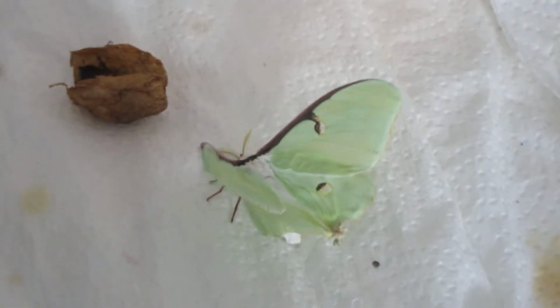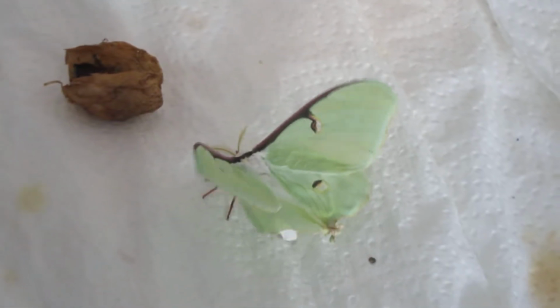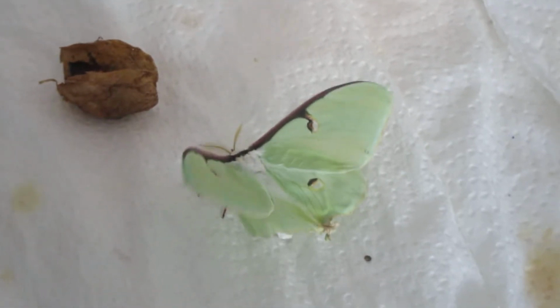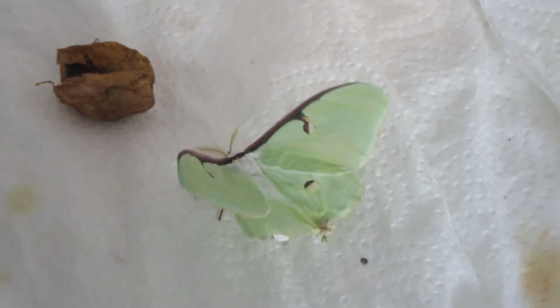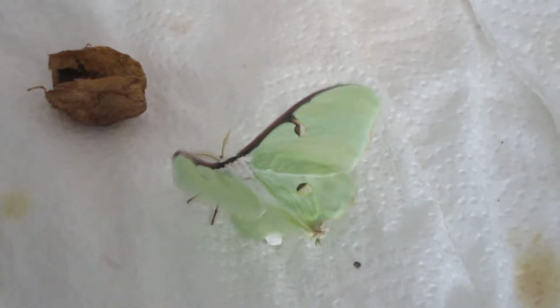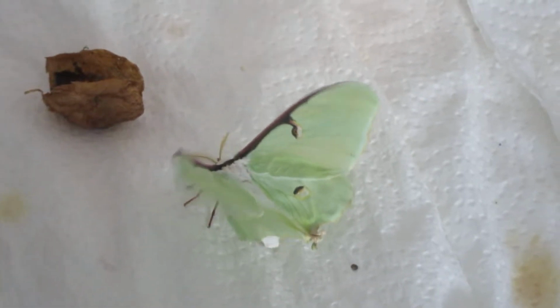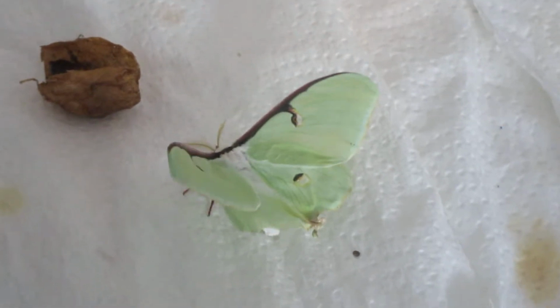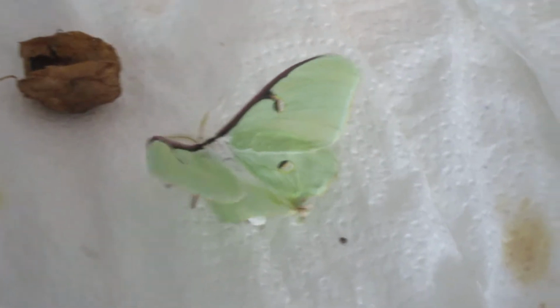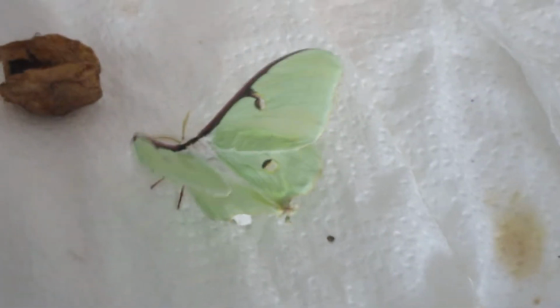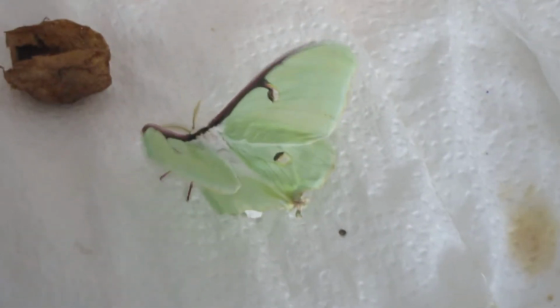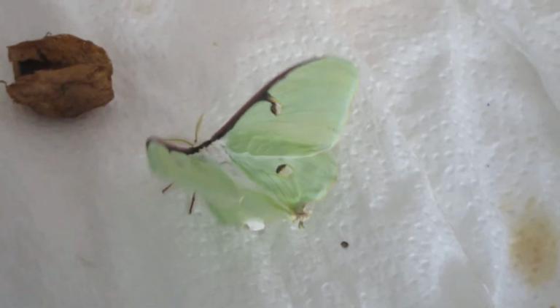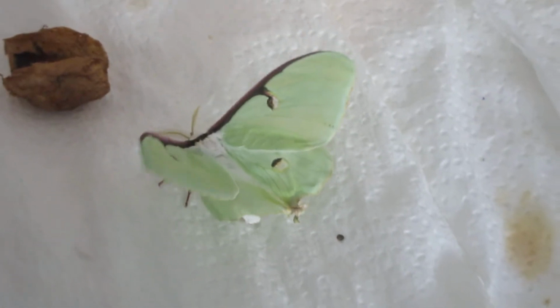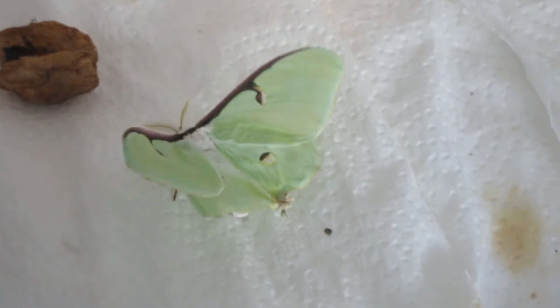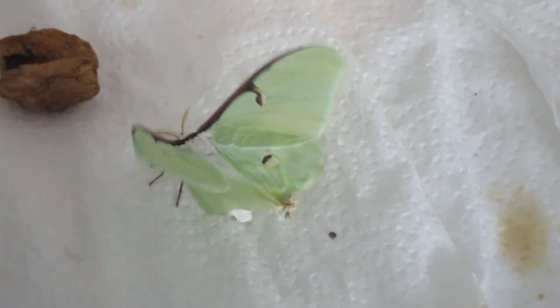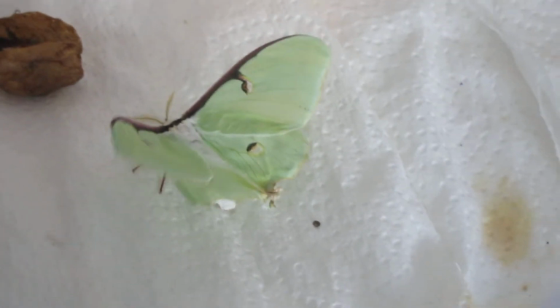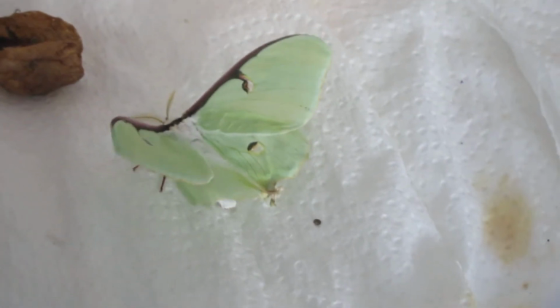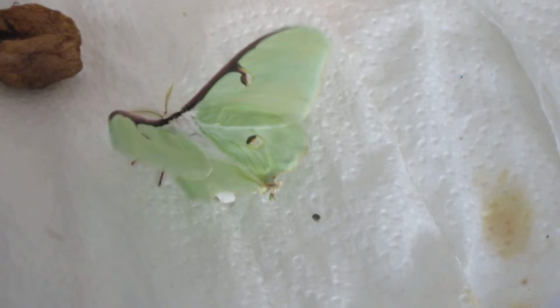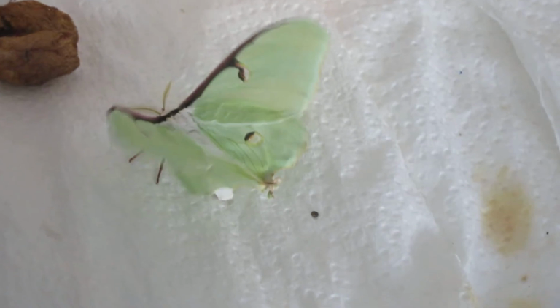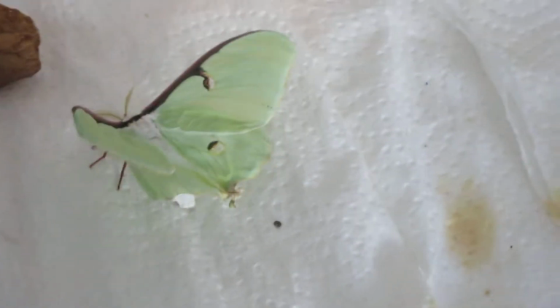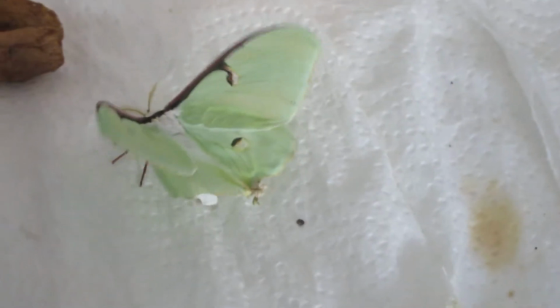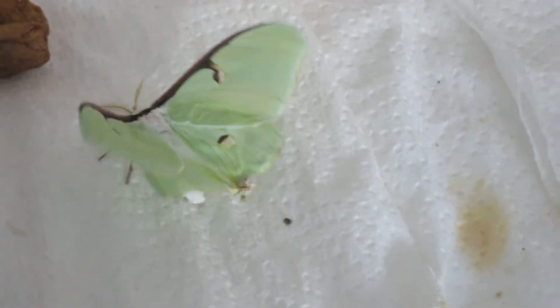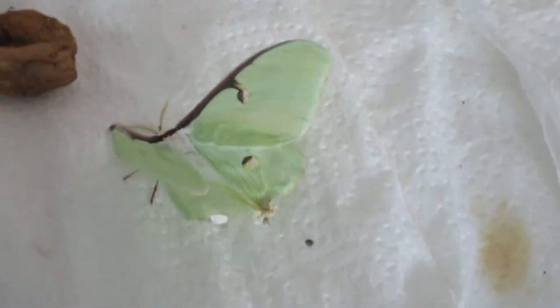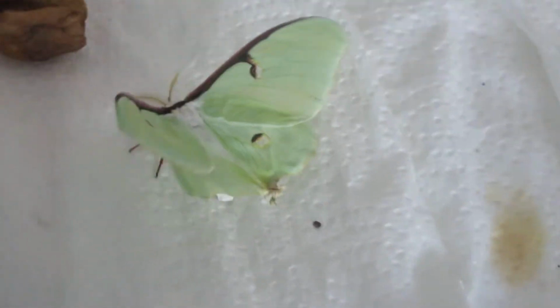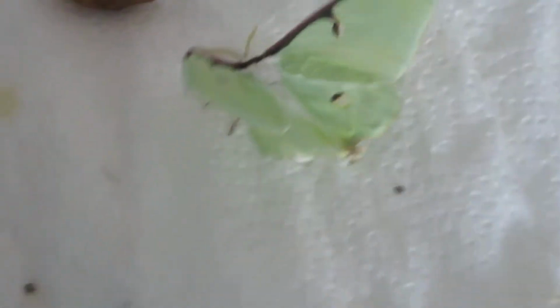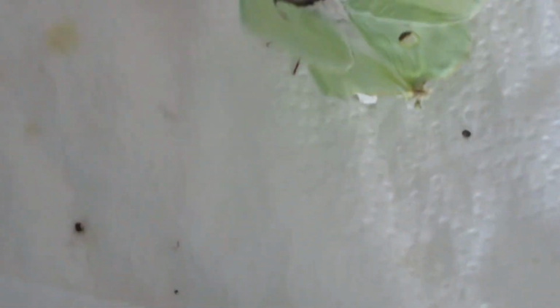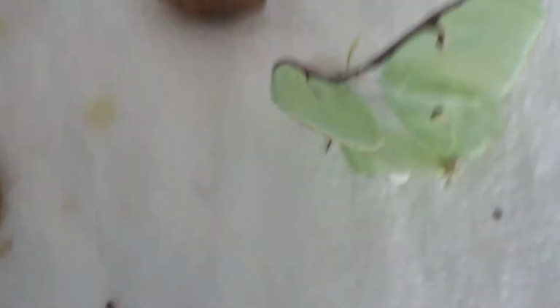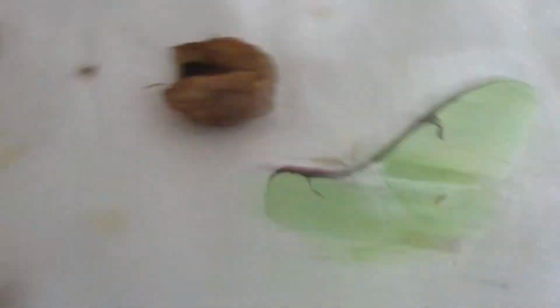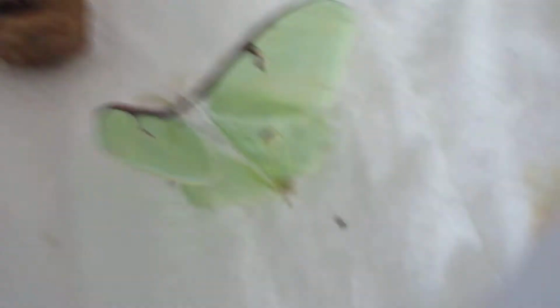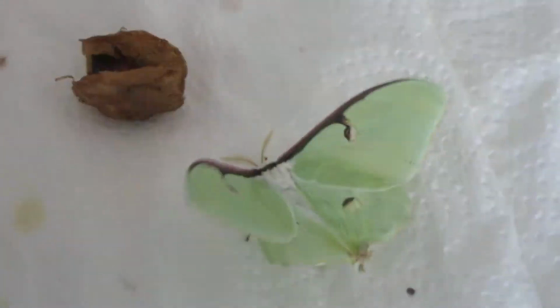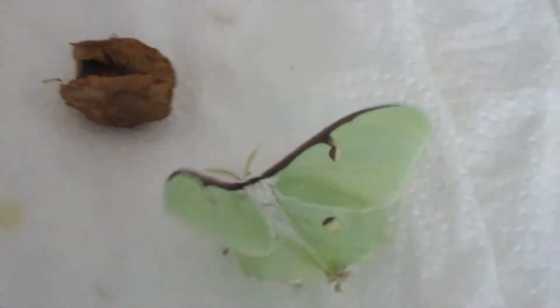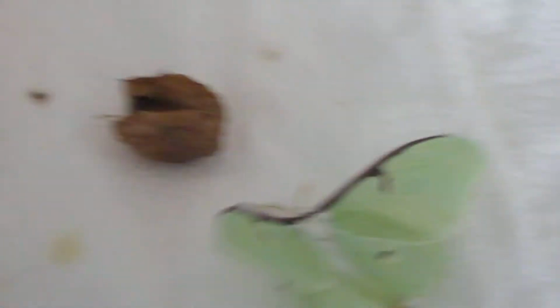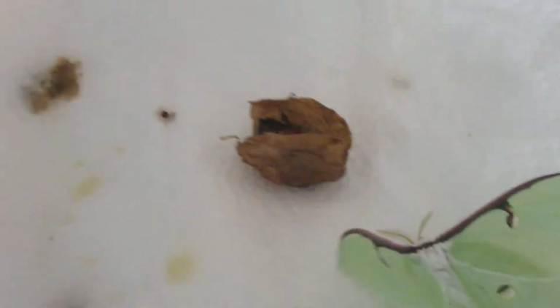Hello everyone, my name is Insect Isaac, and it seems with every brood of Luna Moth that I attempt to raise, at least one of them comes out deformed.